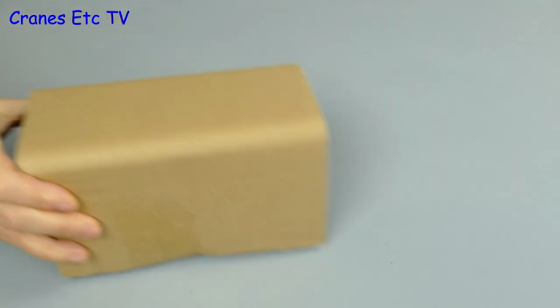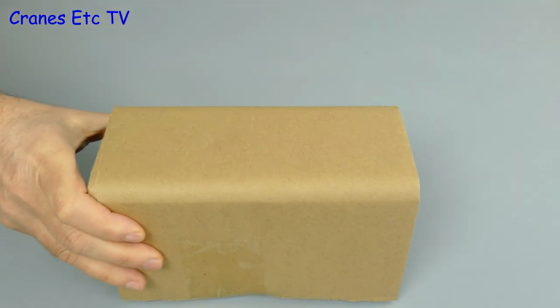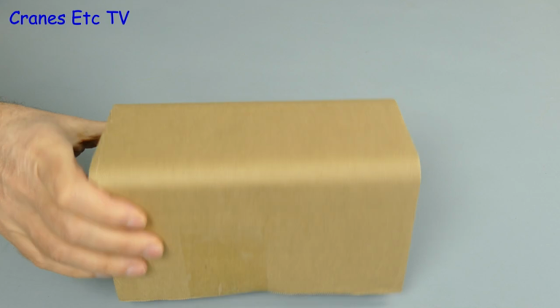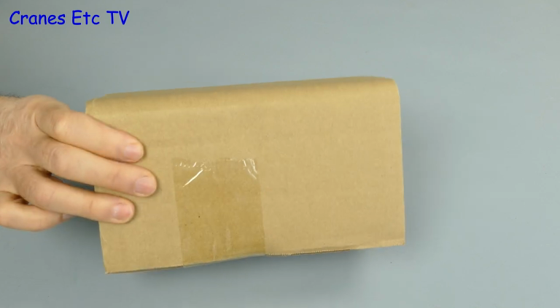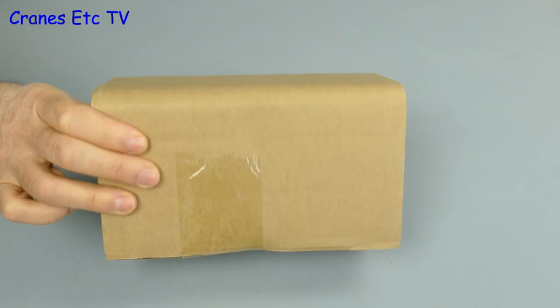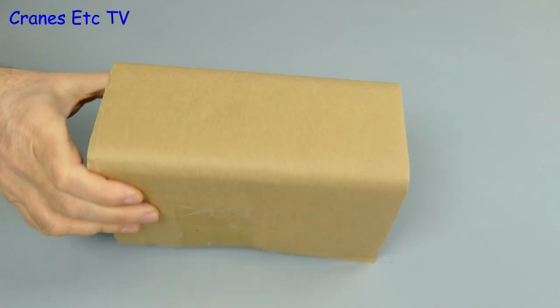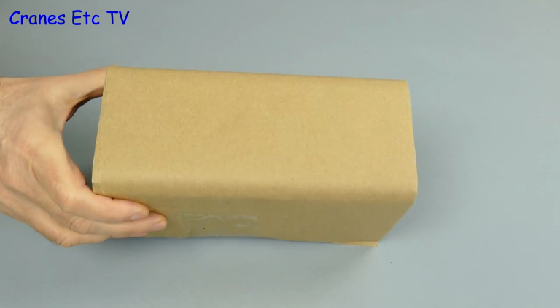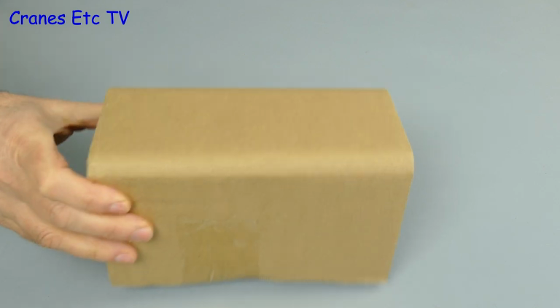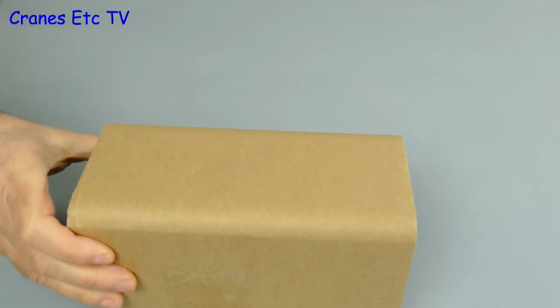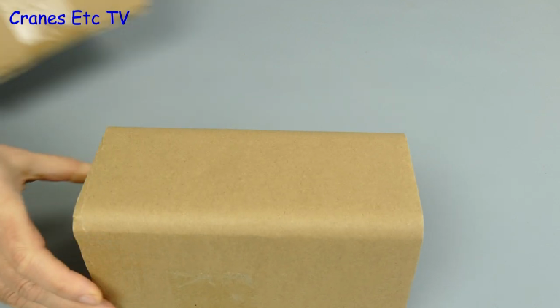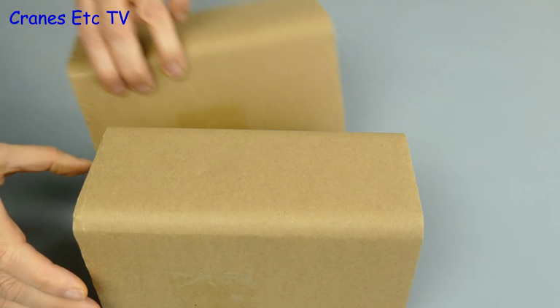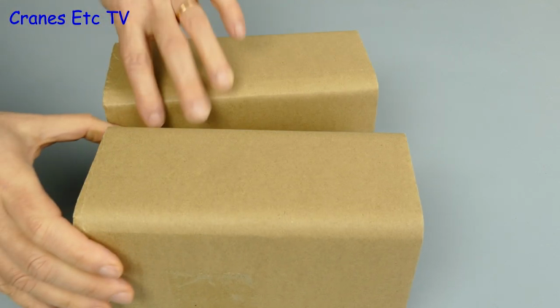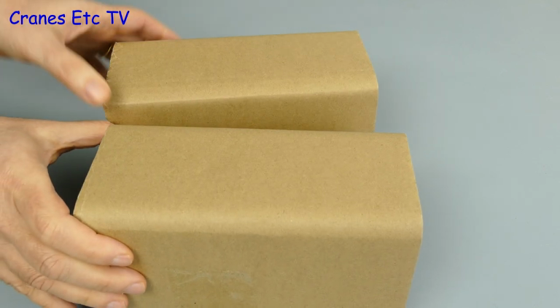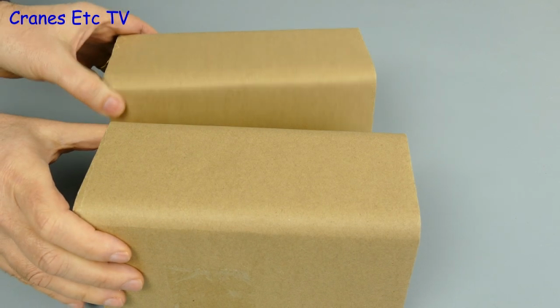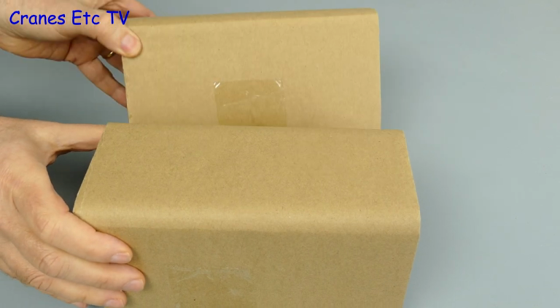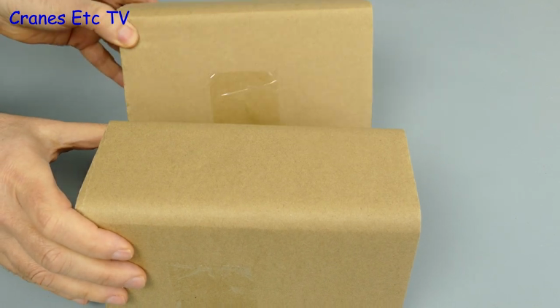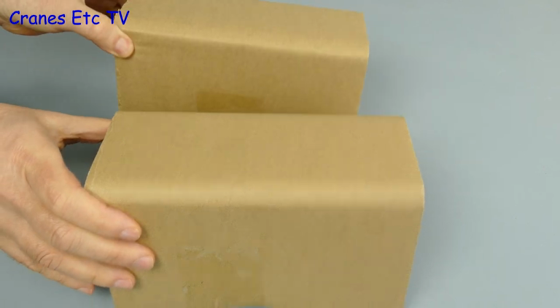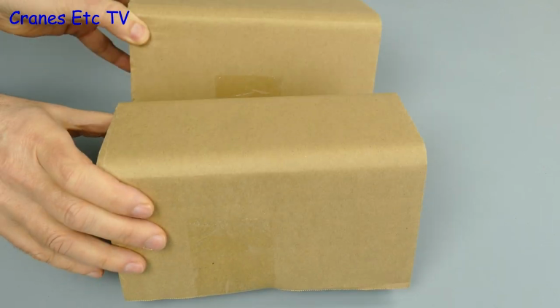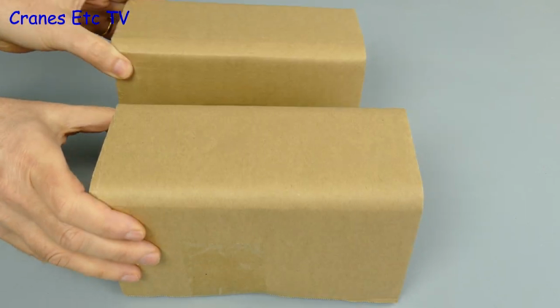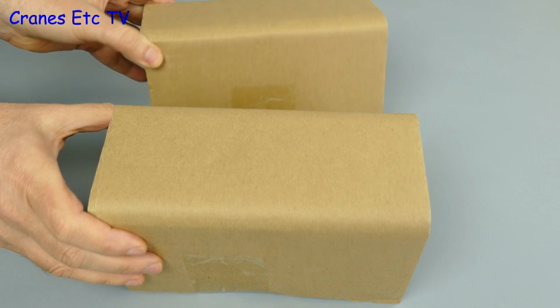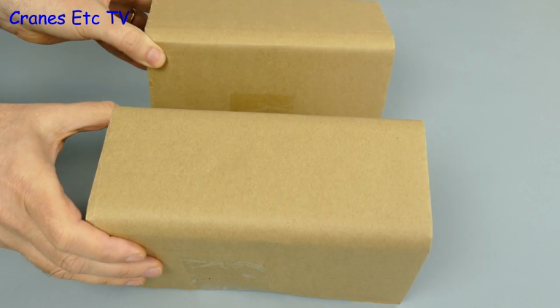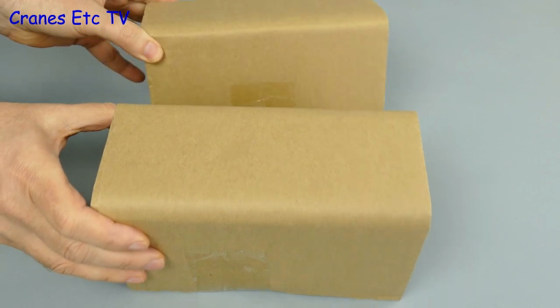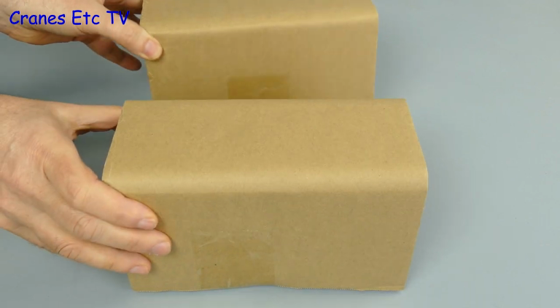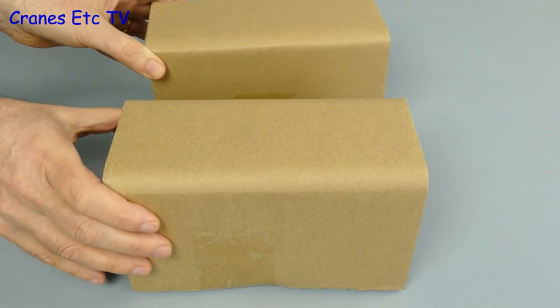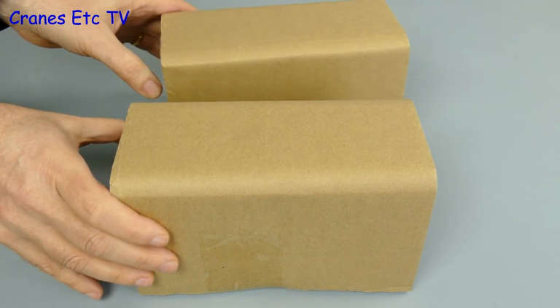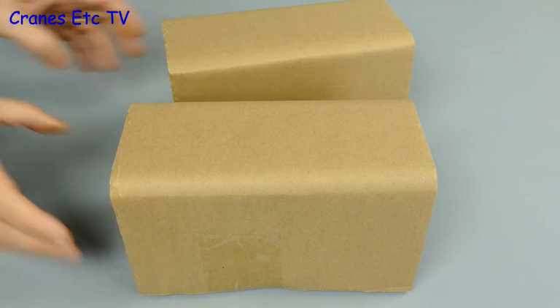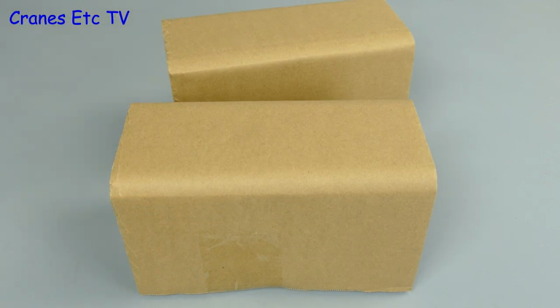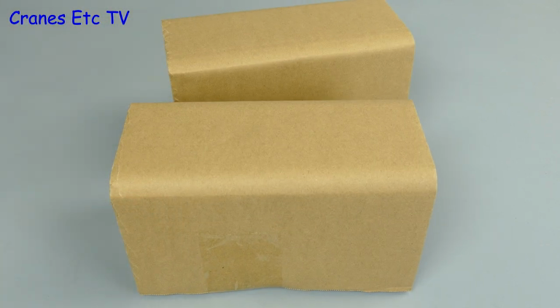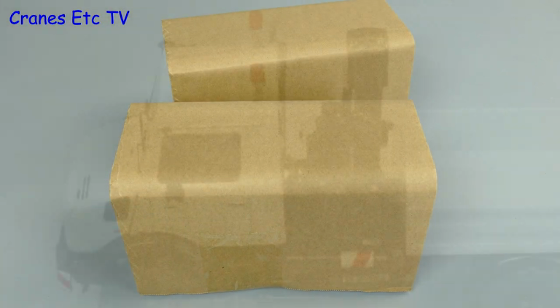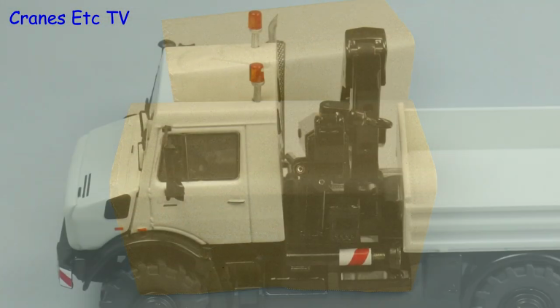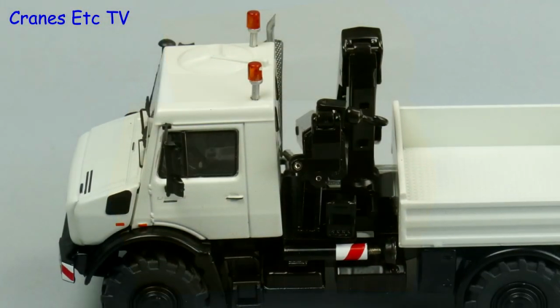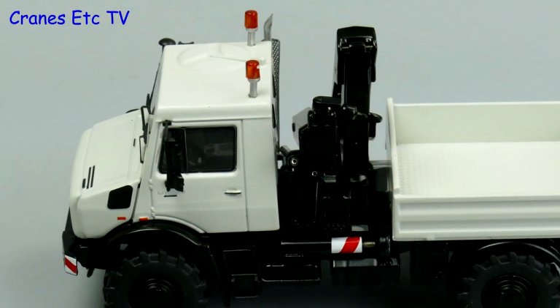This review looks at two cardboard boxes and the first is nicely finished with tape, as is the second one, so they're both good-looking boxes. That's enough nonsense, thank you very much.